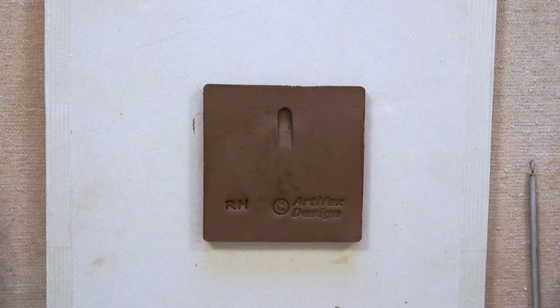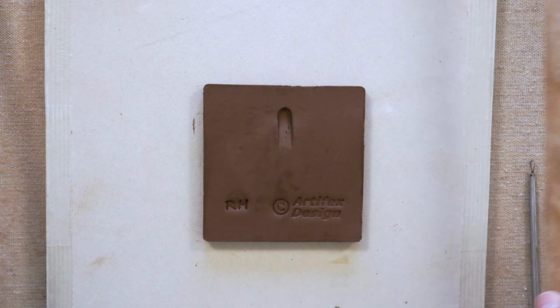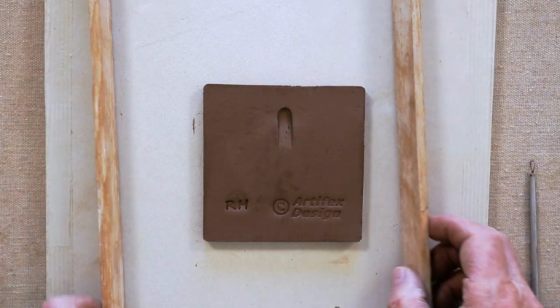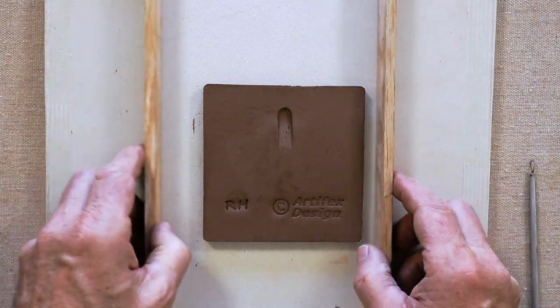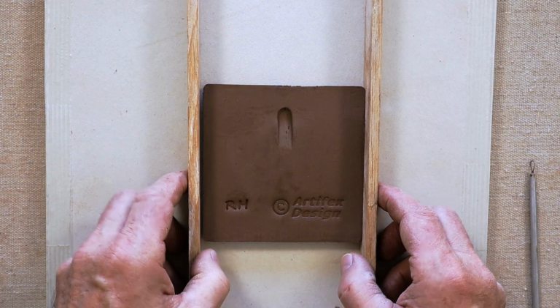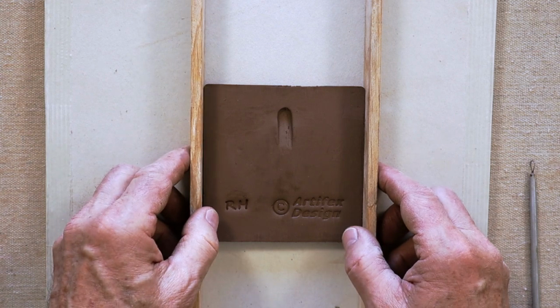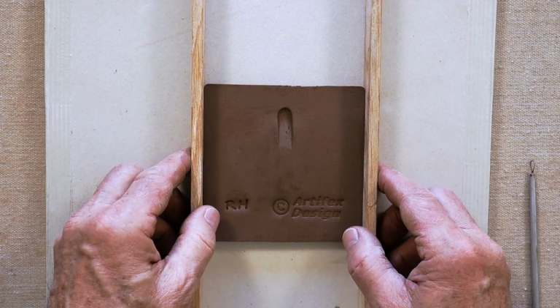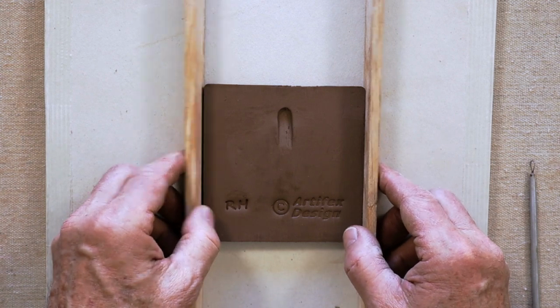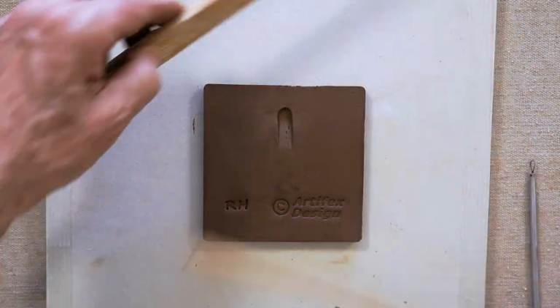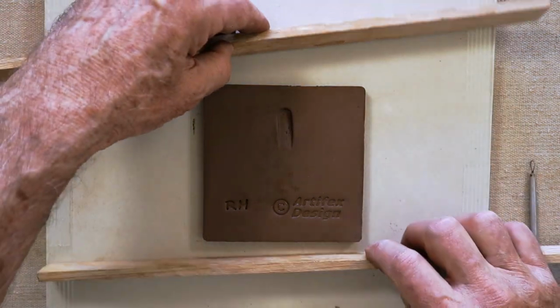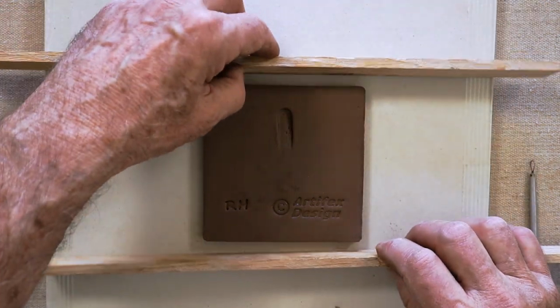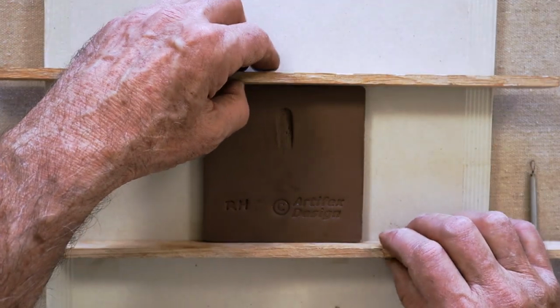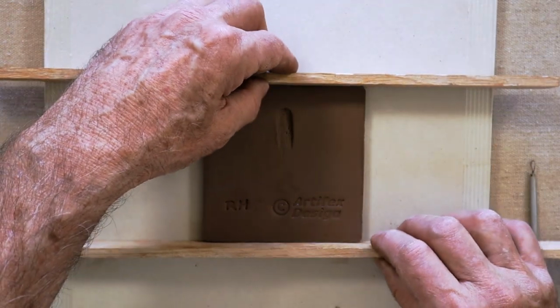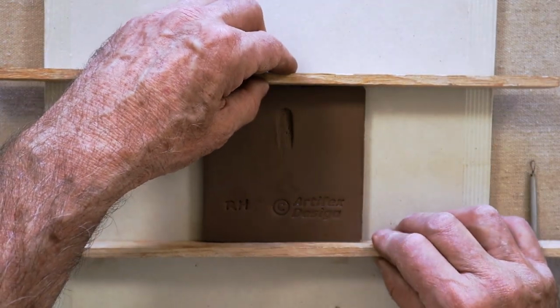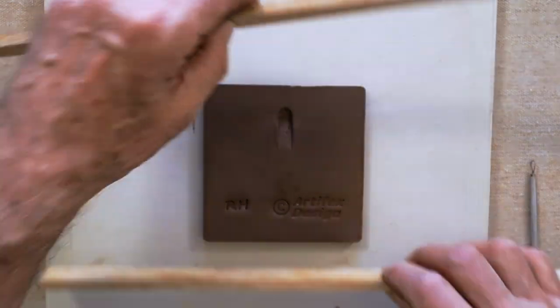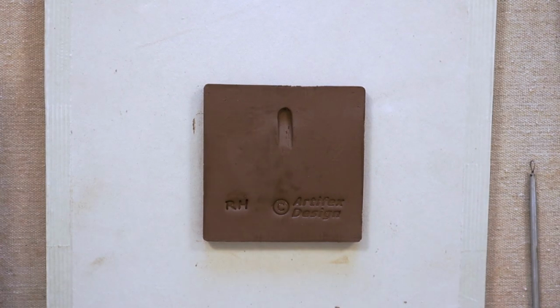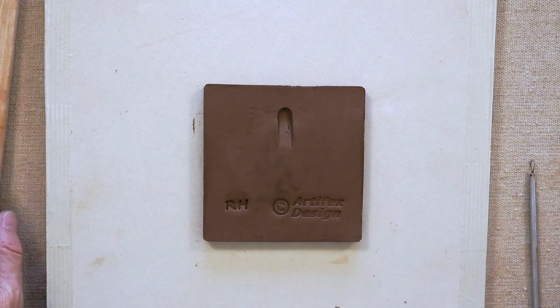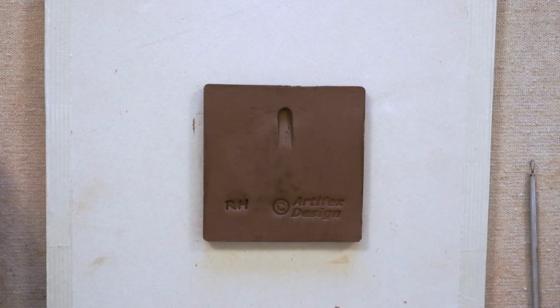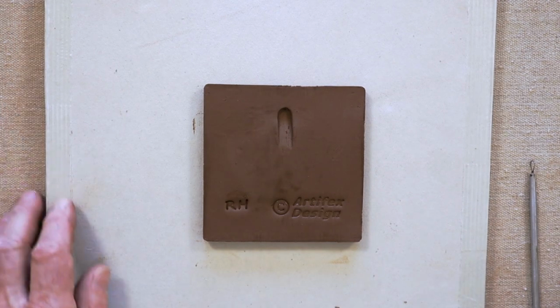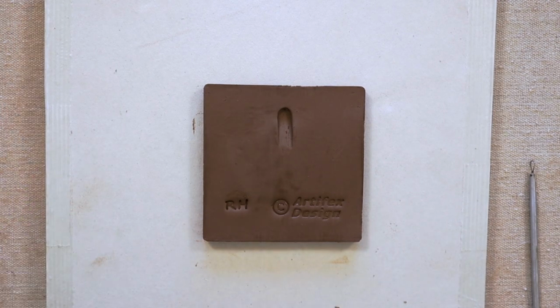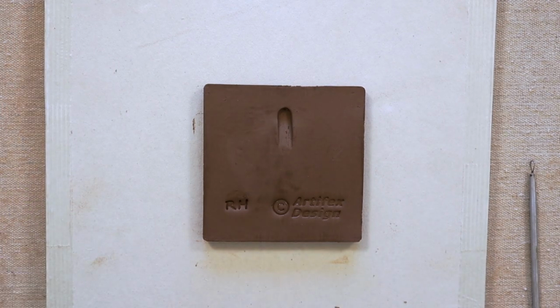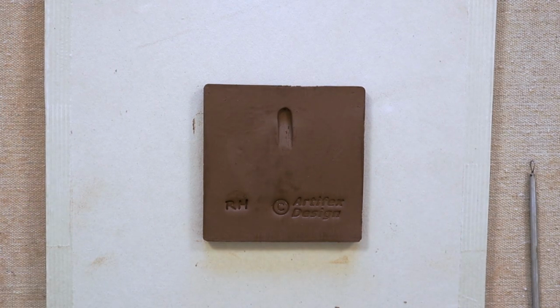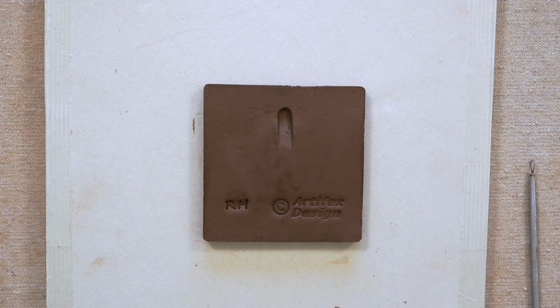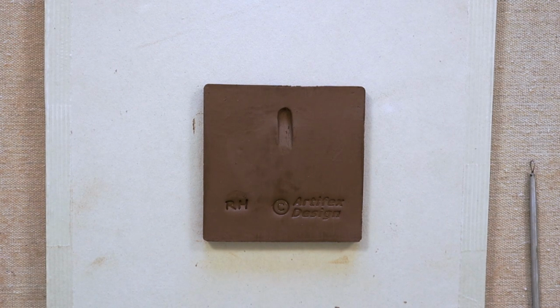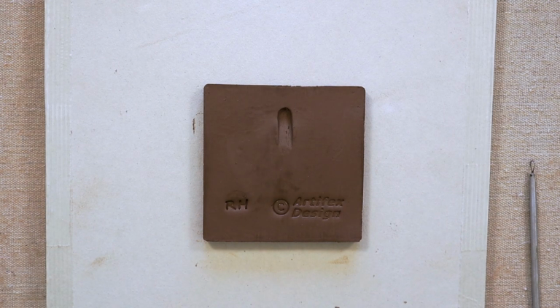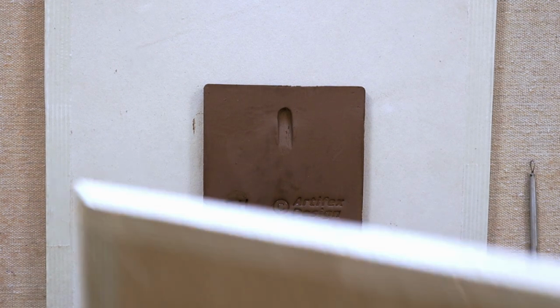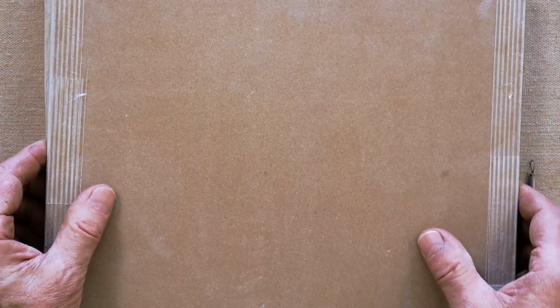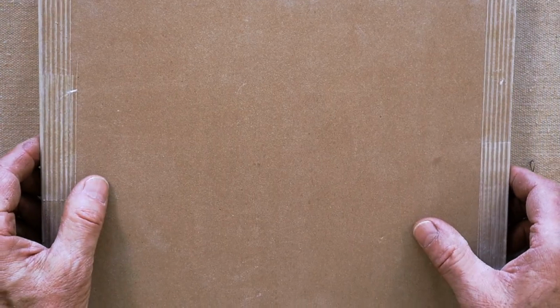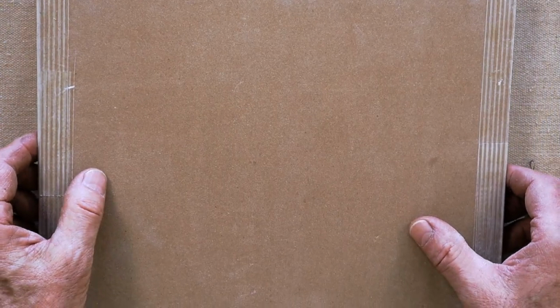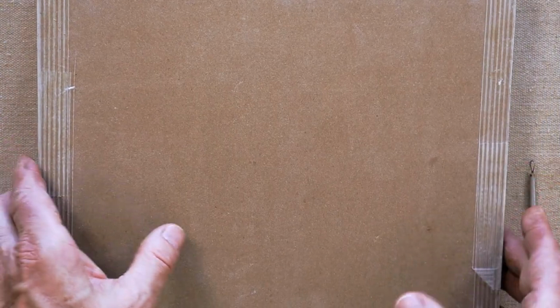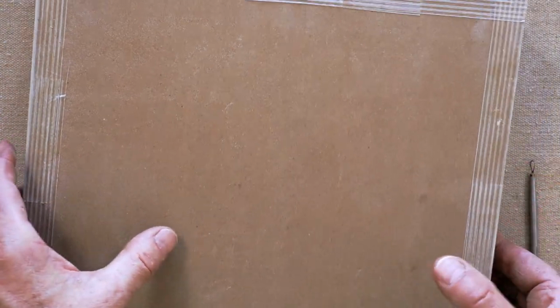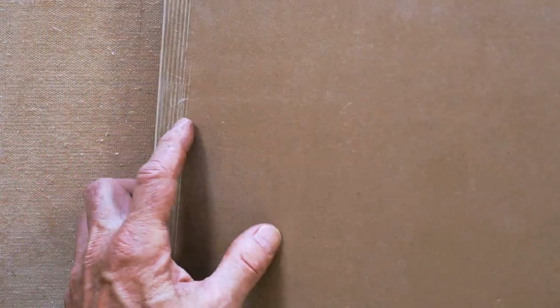At this point you can straighten up the edges a little bit with those sticks. I'm not going to worry too much about cleaning up the edges on this tile until after it's dried. And then flip it over.